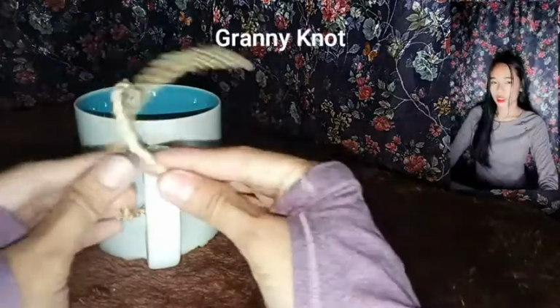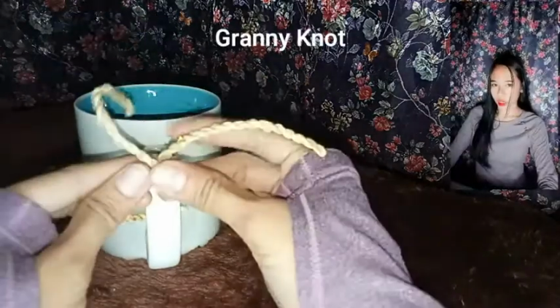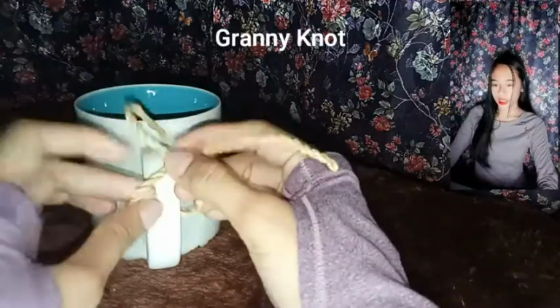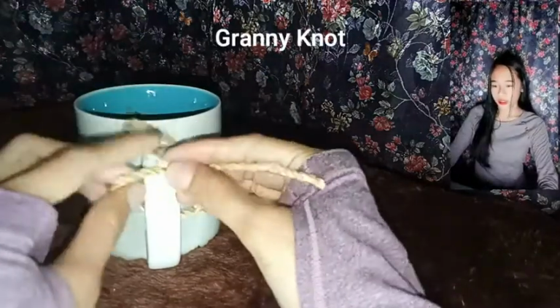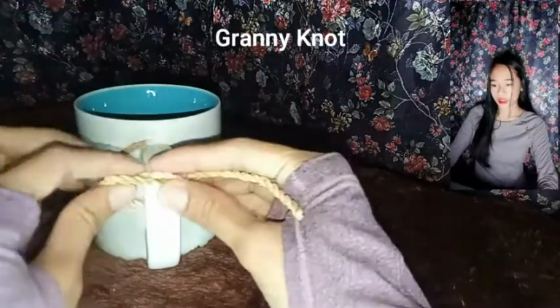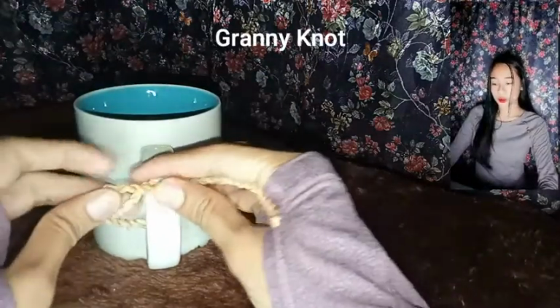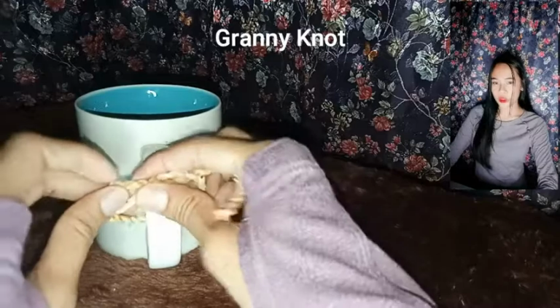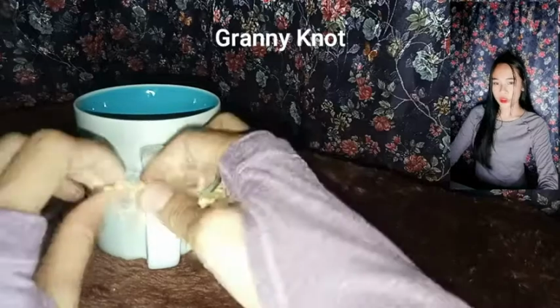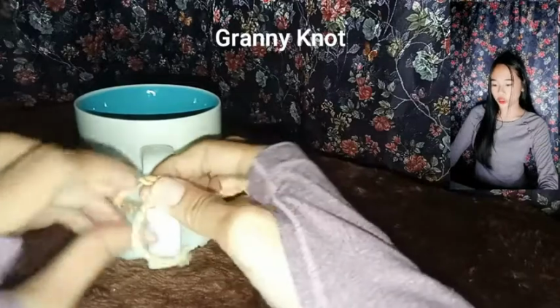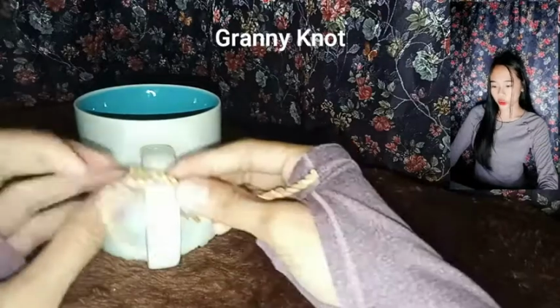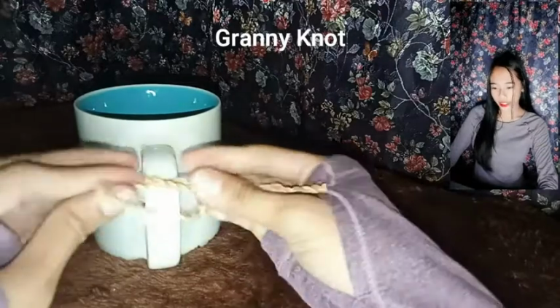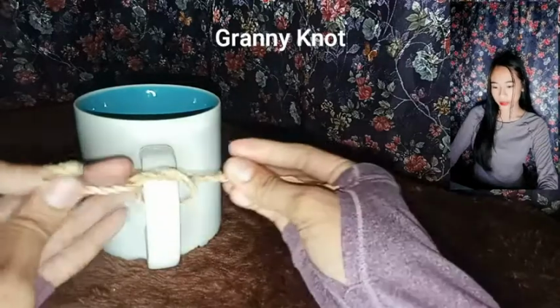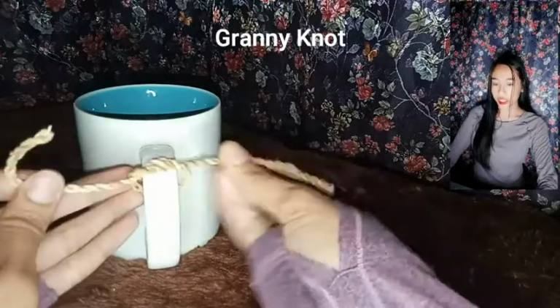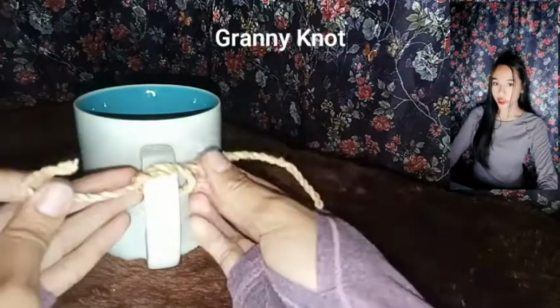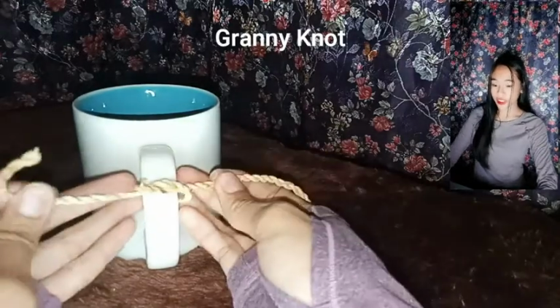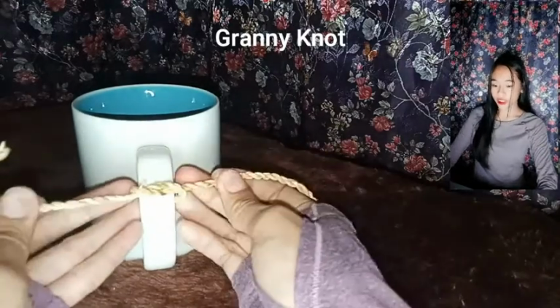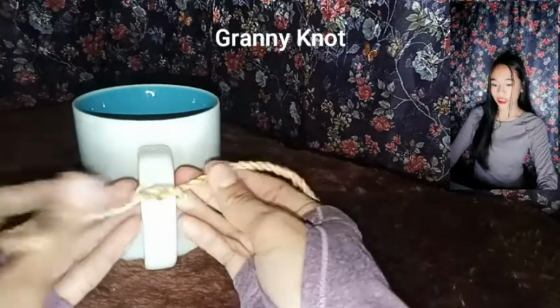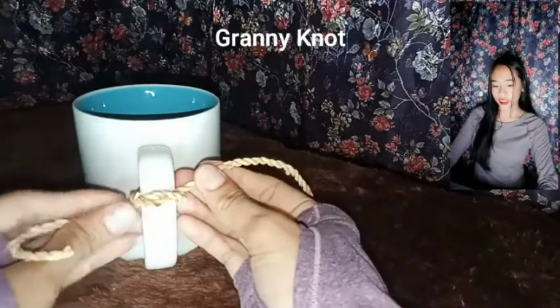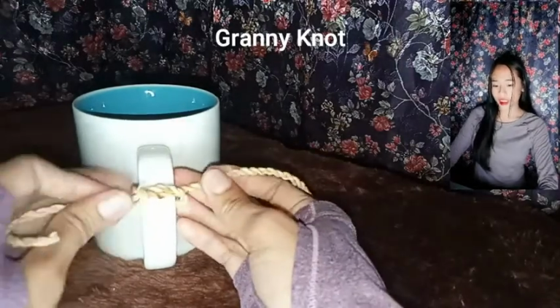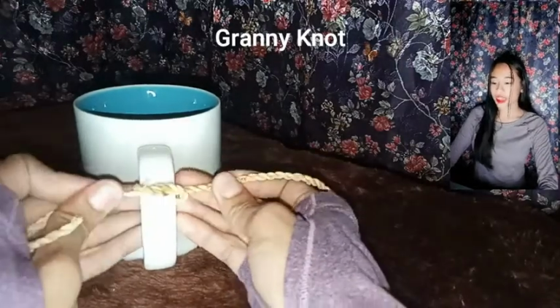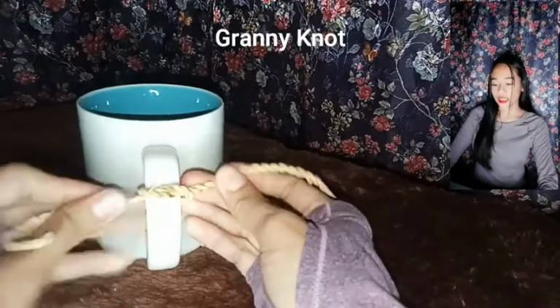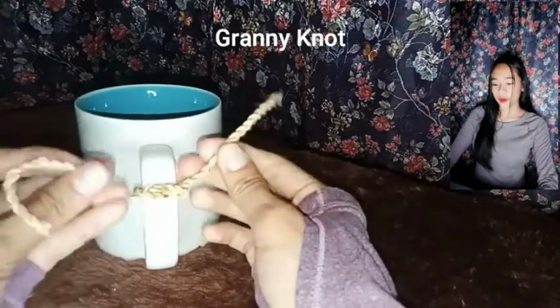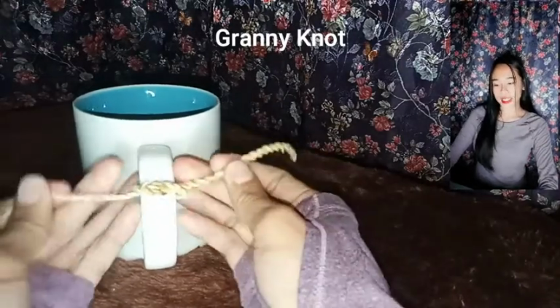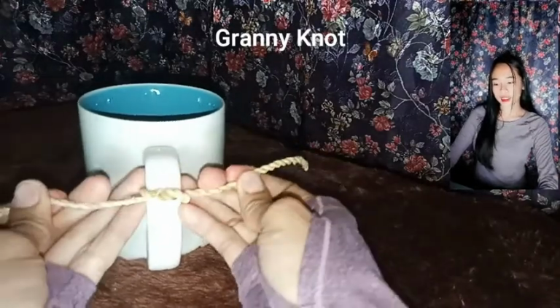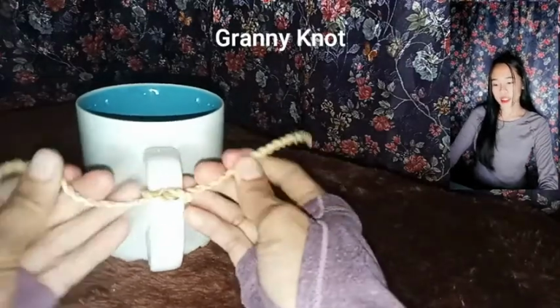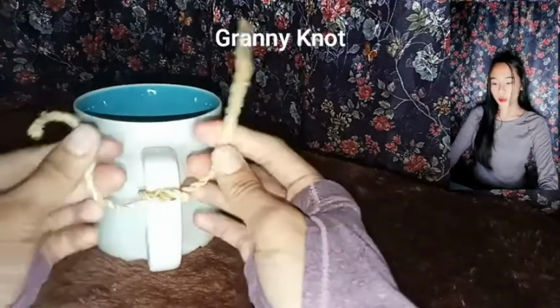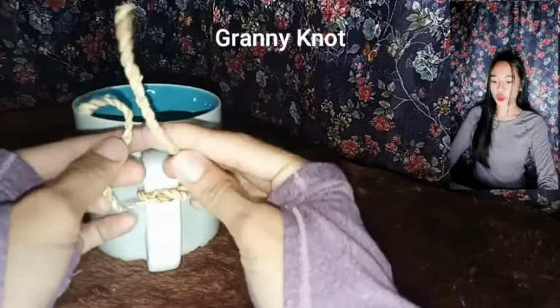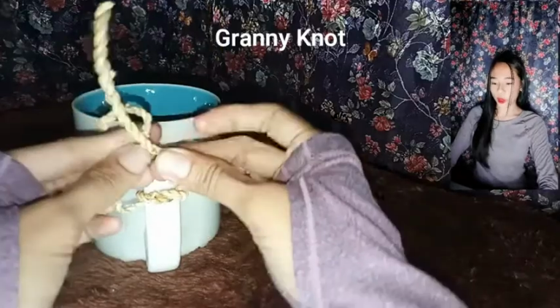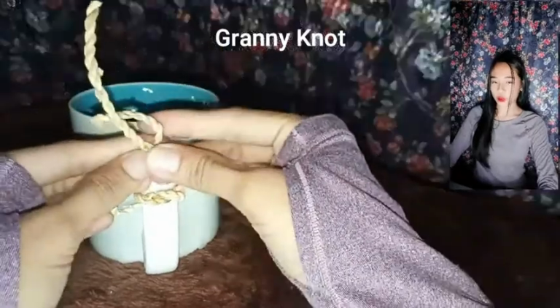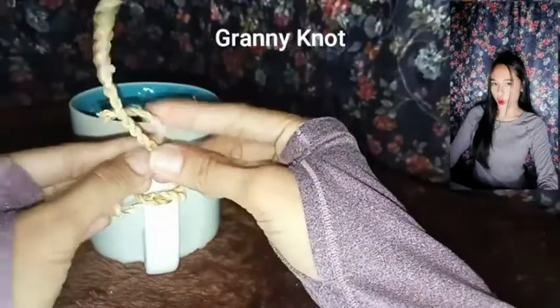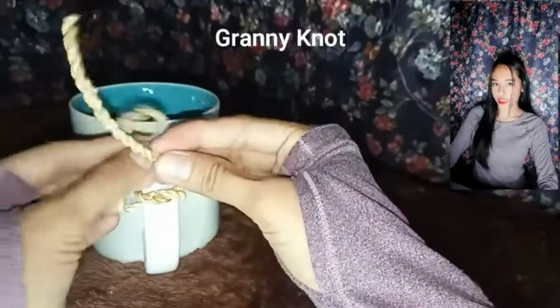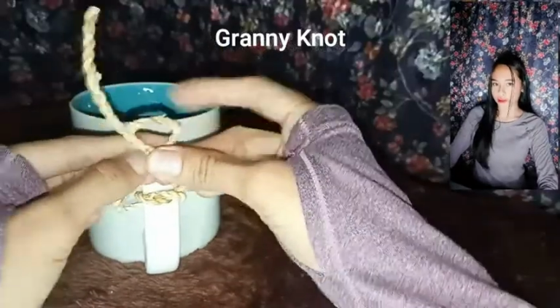Granny nut — it is most often created by incorrect knotting technique and is most likely to slip when compared to the square nut.